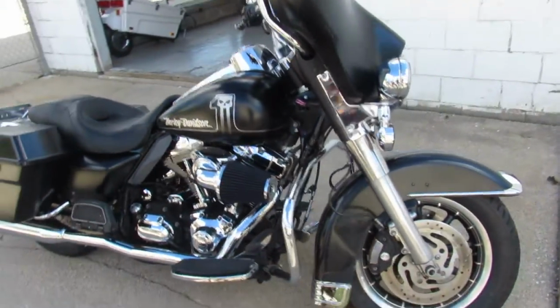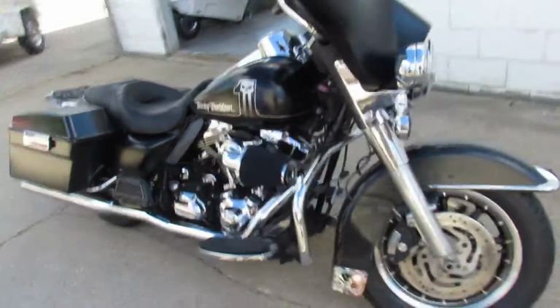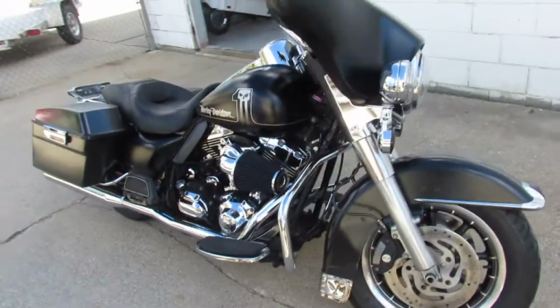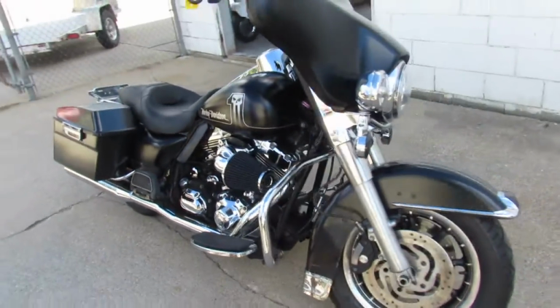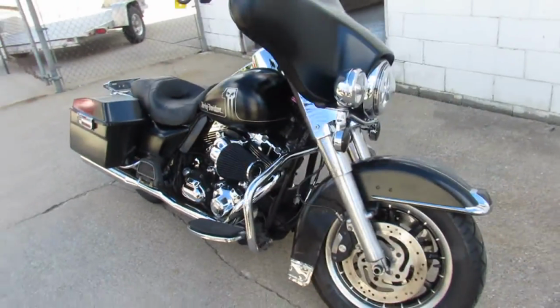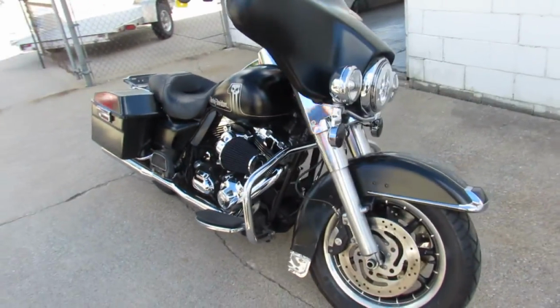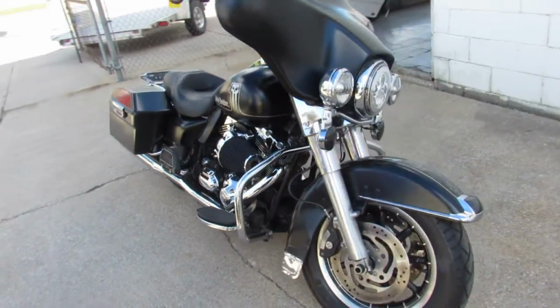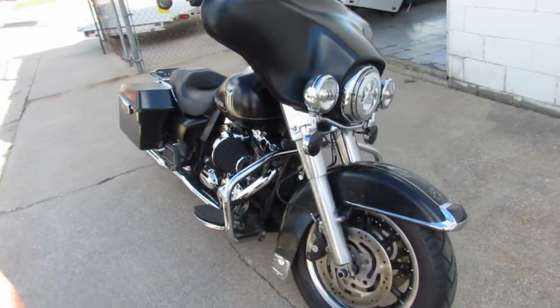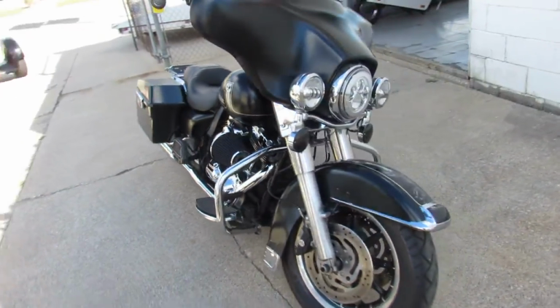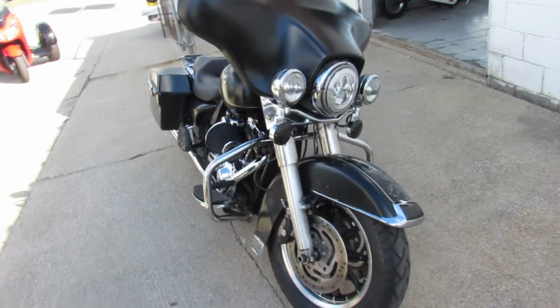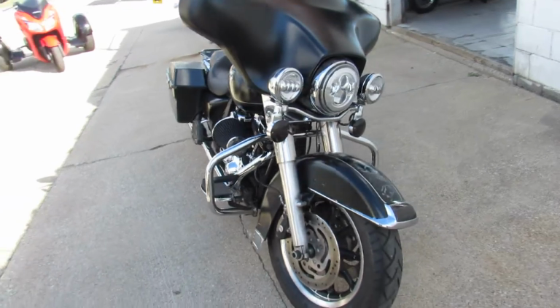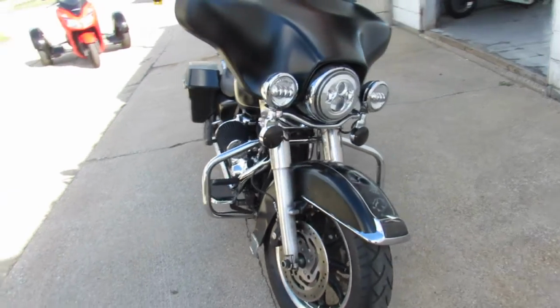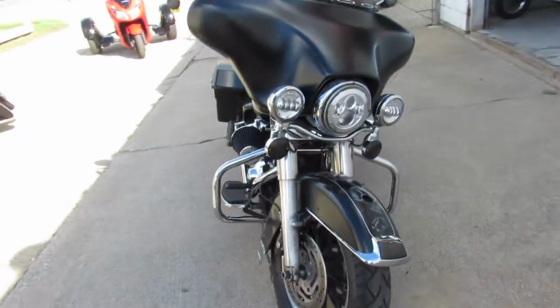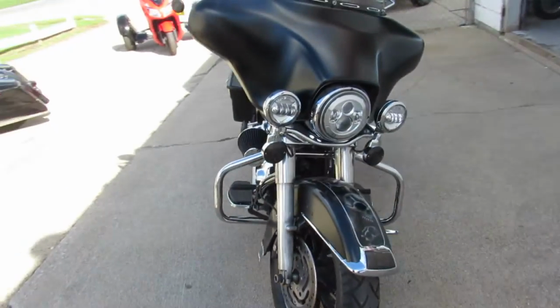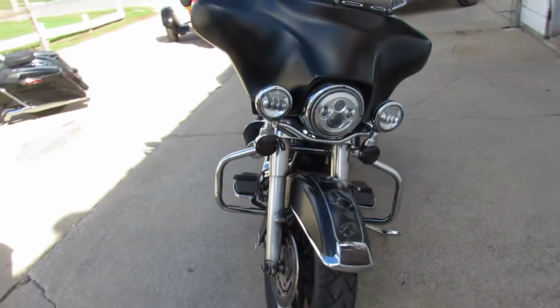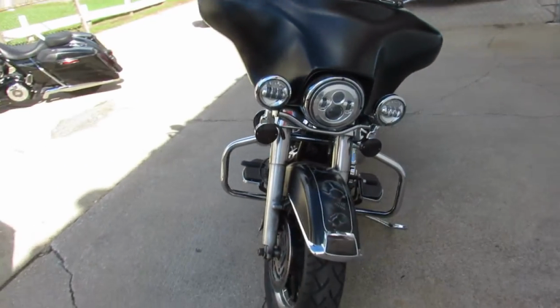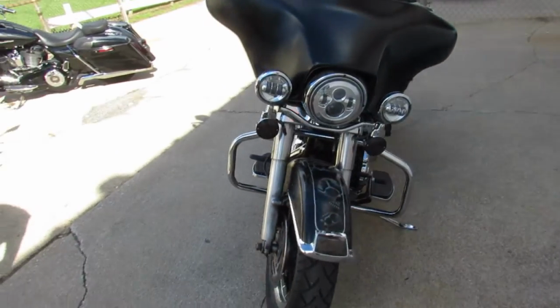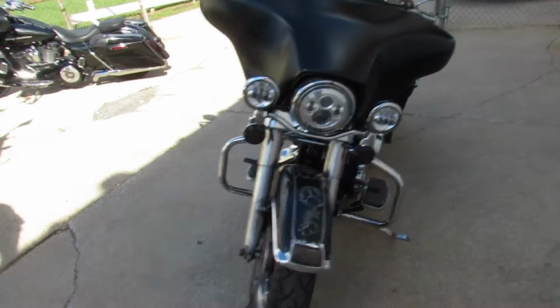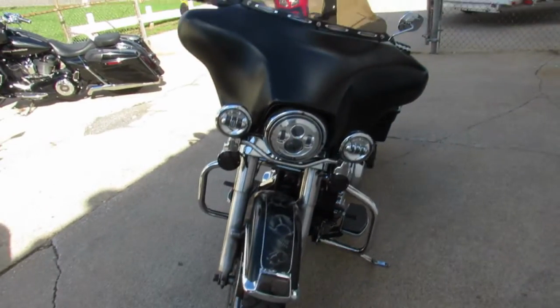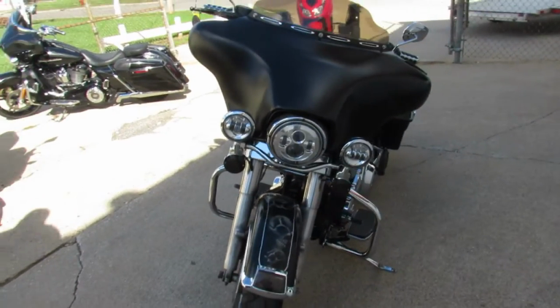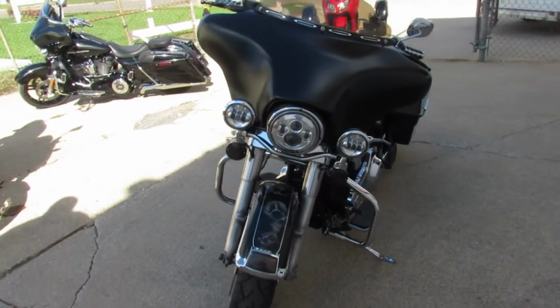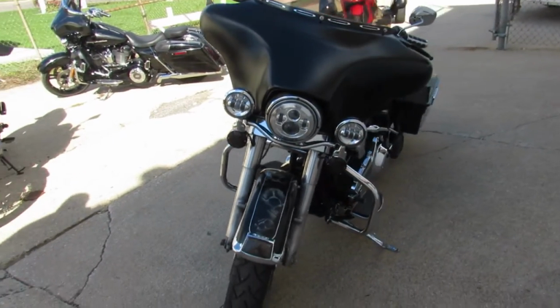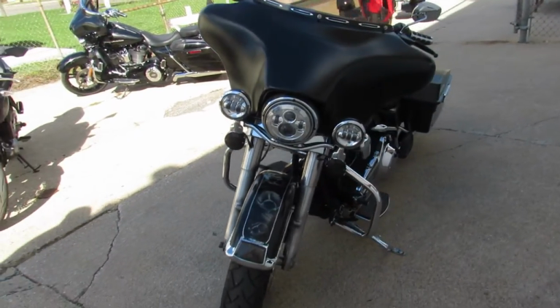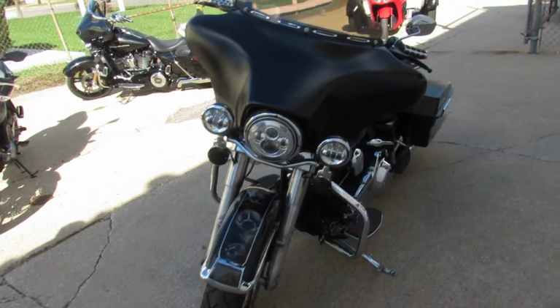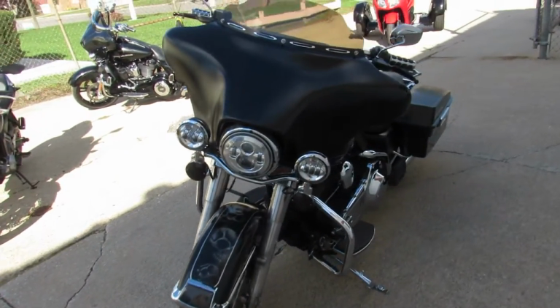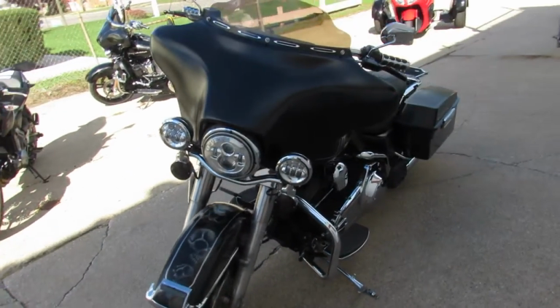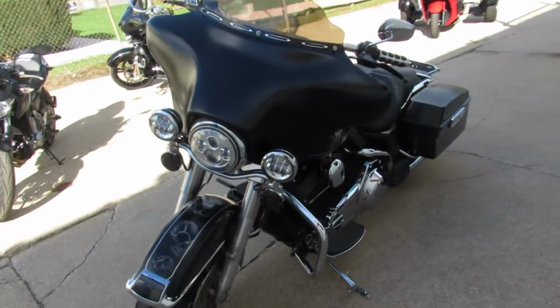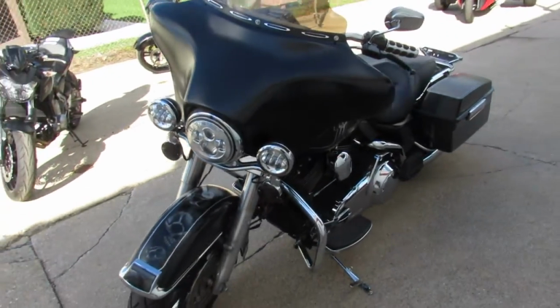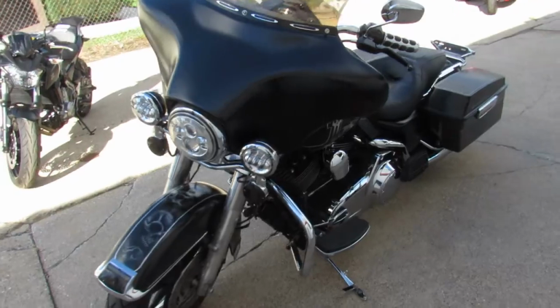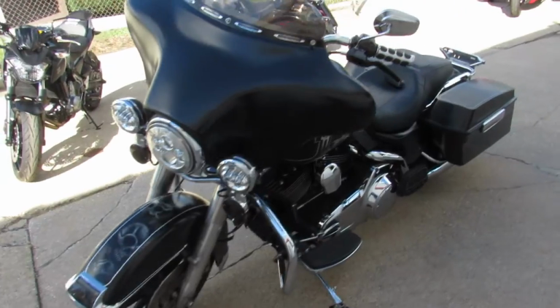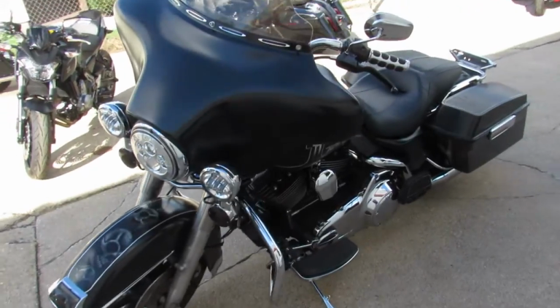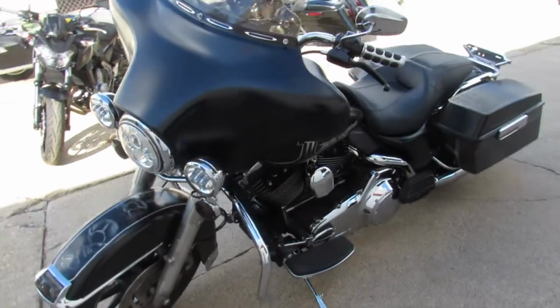It's a sharp one-of-a-kind bike with speakers in the saddlebags, Arlen Ness air intake, and a dual Vance & Hines exhaust that makes this Harley sound as cool as it looks, guys.